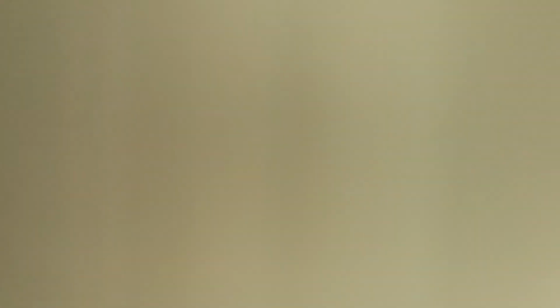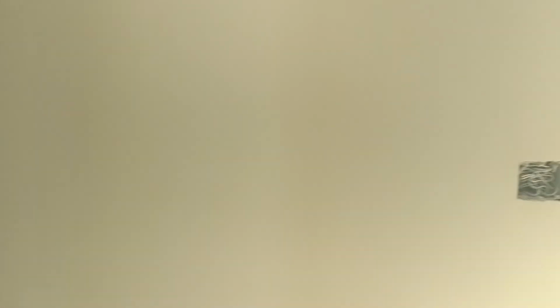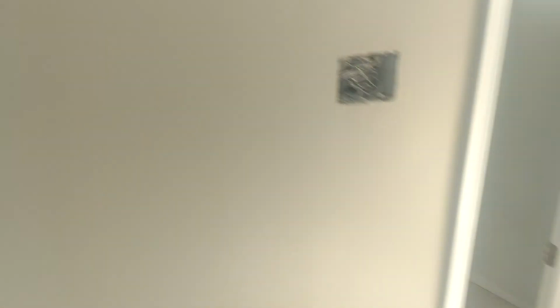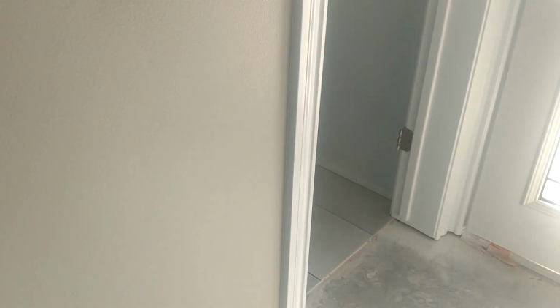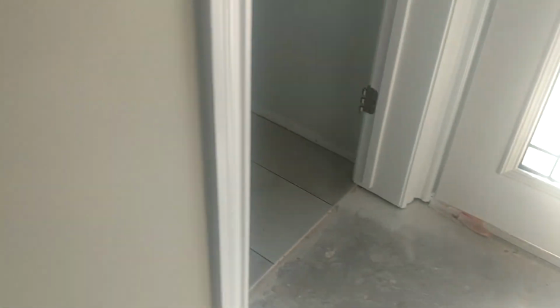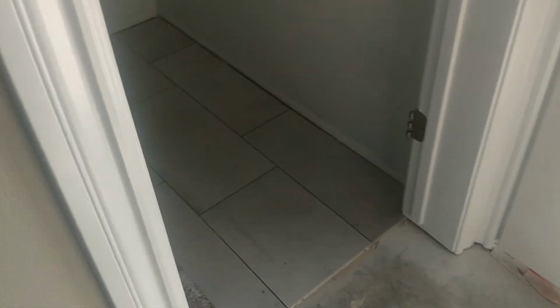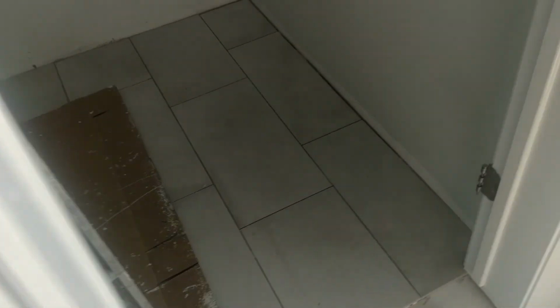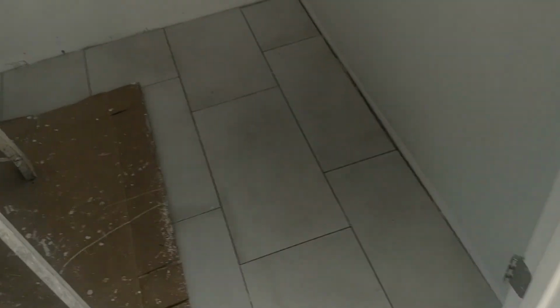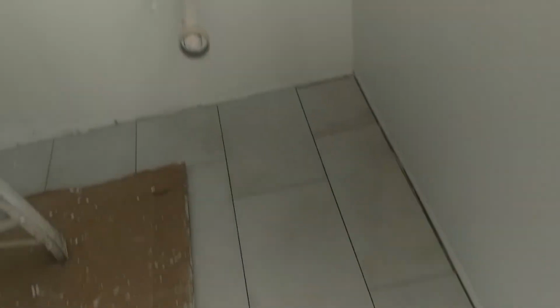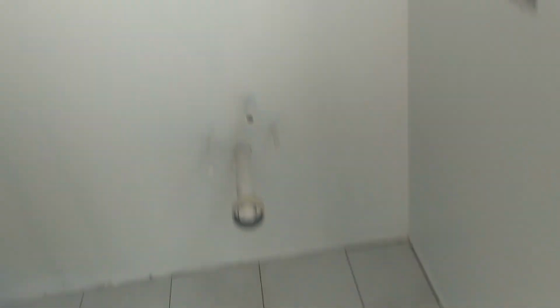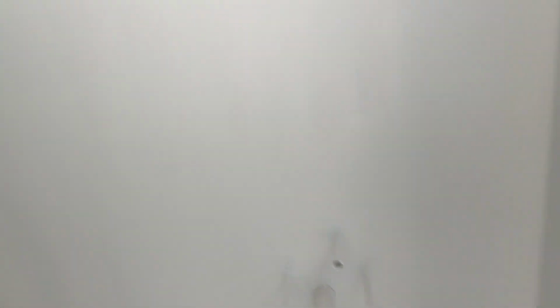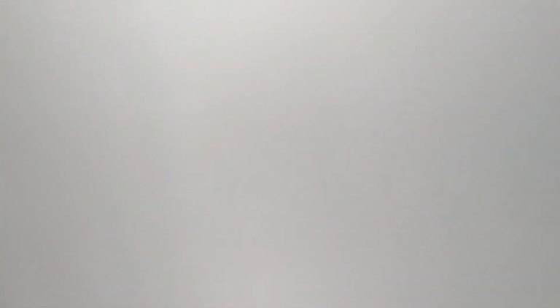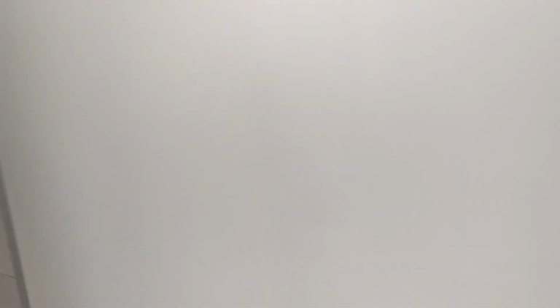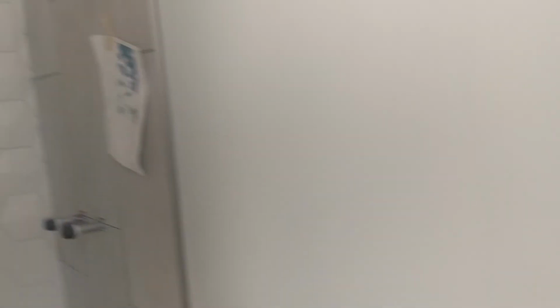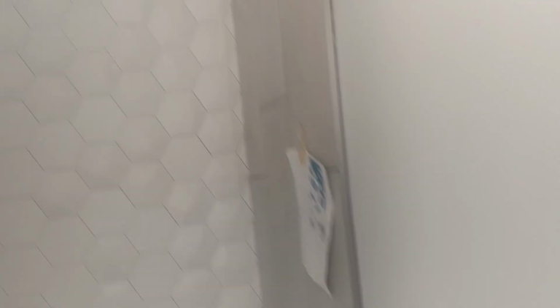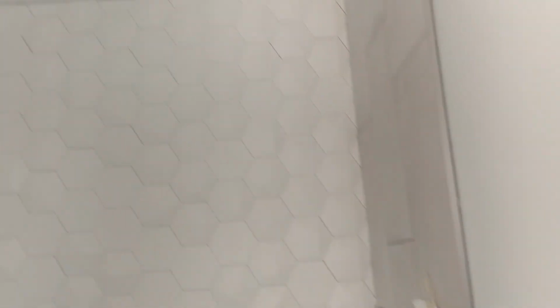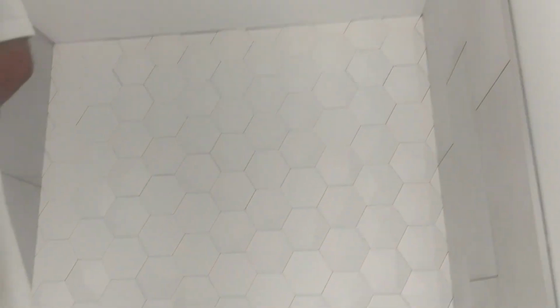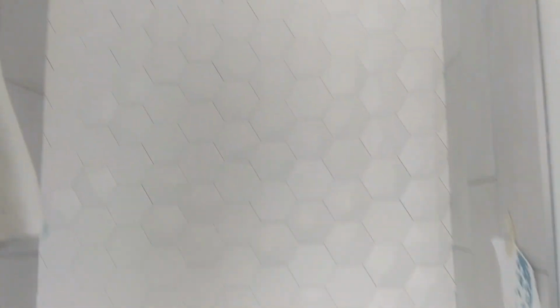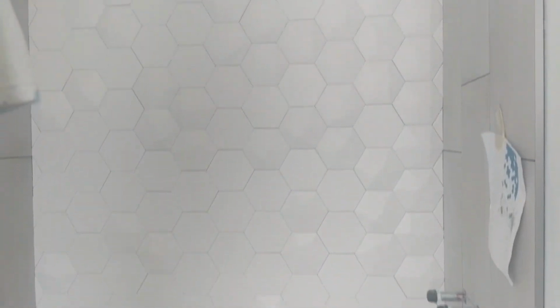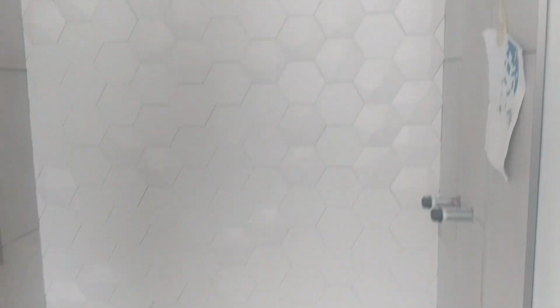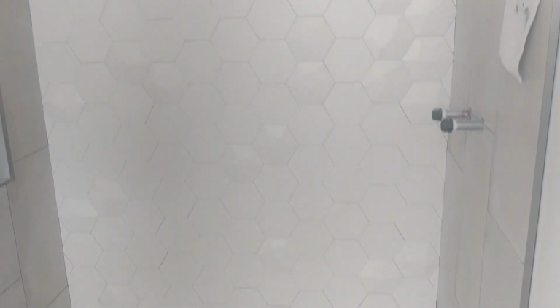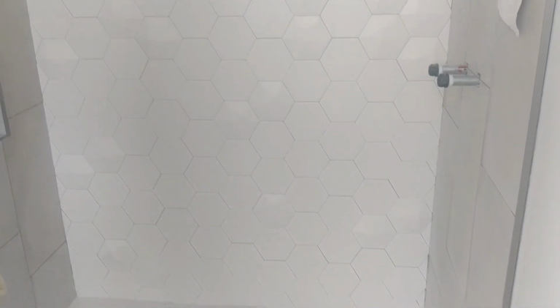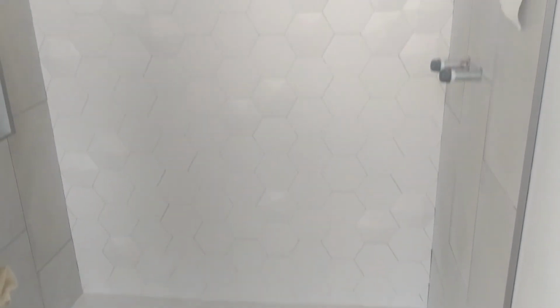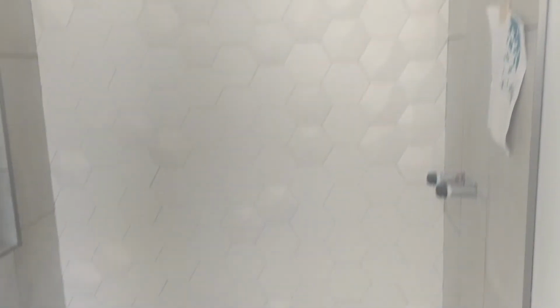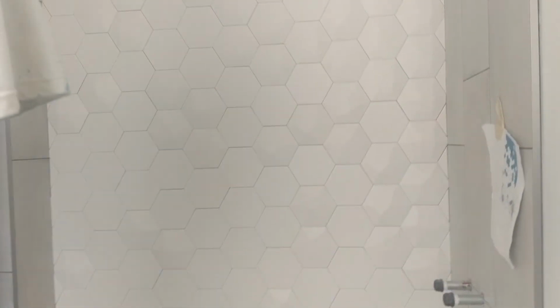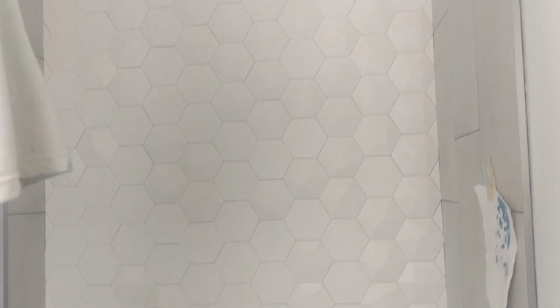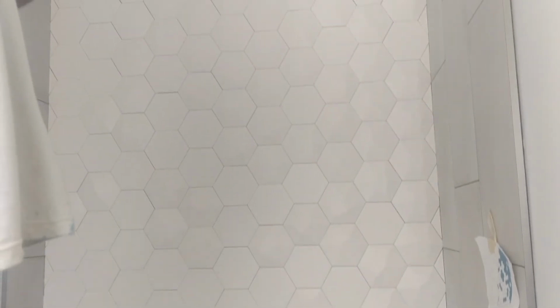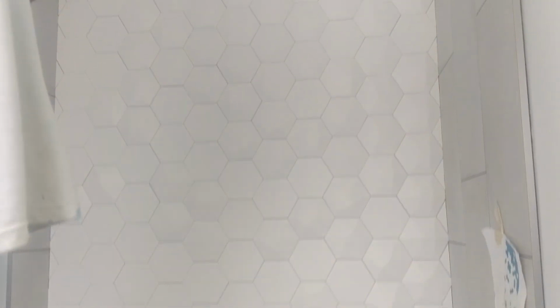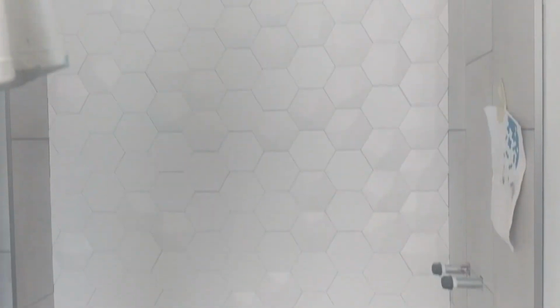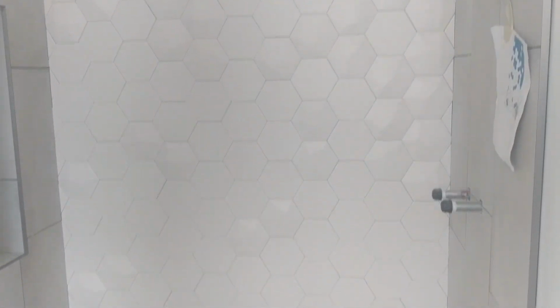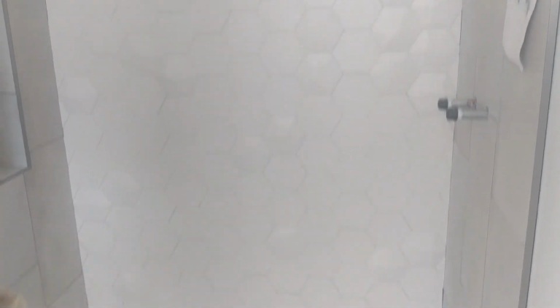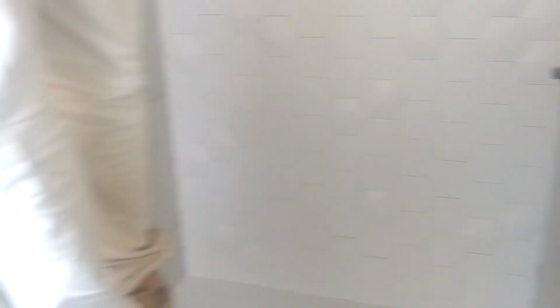Back here is the desk bathroom. There's the wall — they went with a hexagonal tile design and some of the tiles are 3D, which creates kind of a texture pattern.